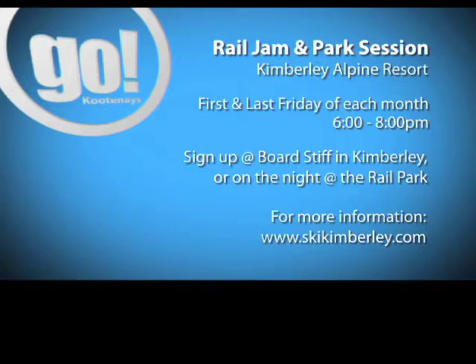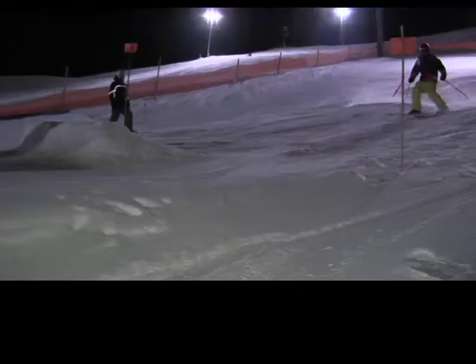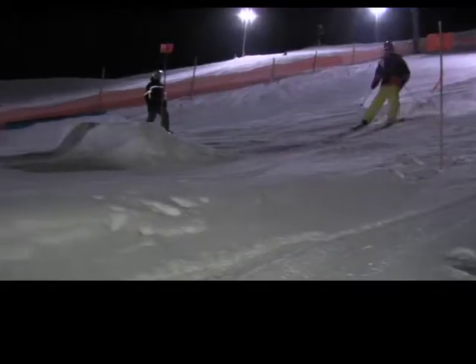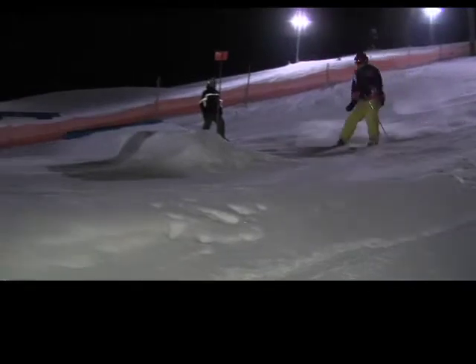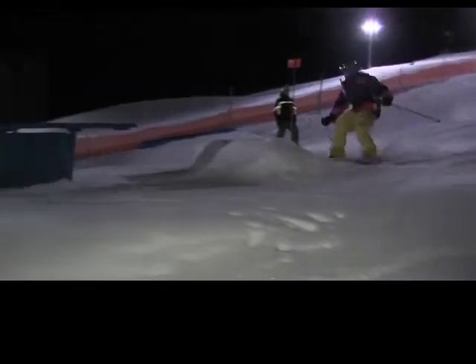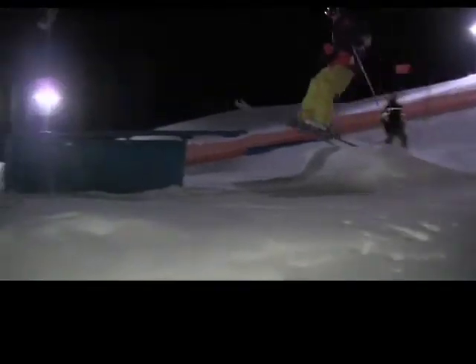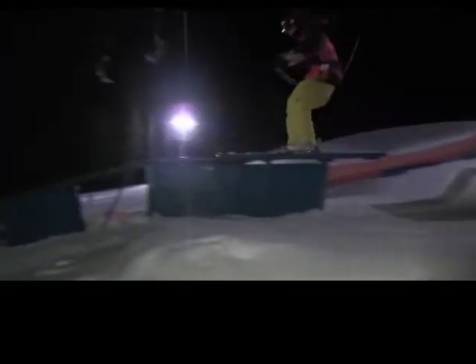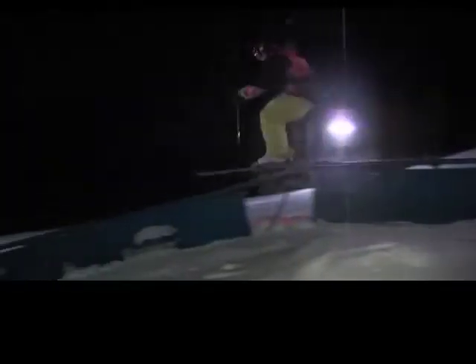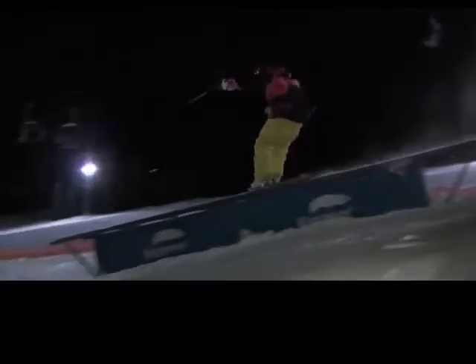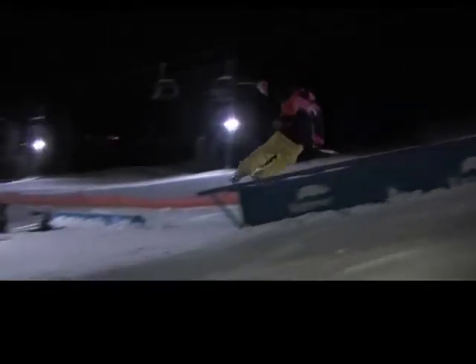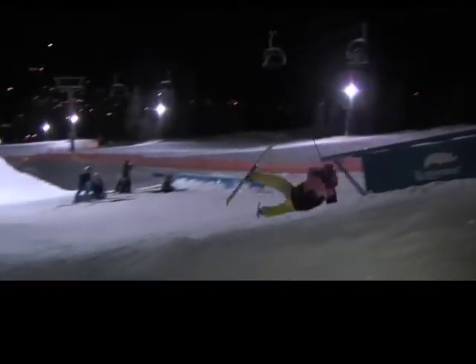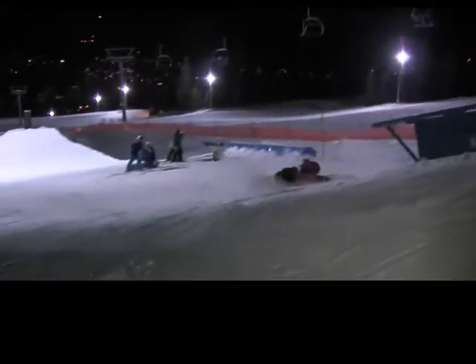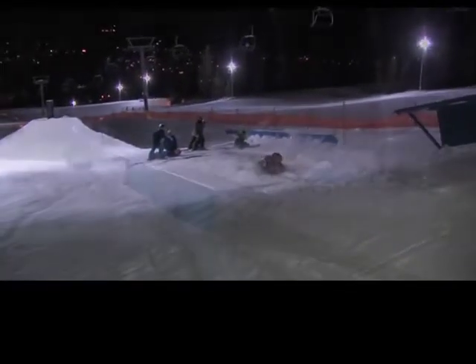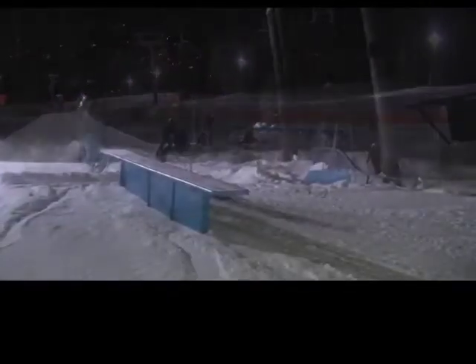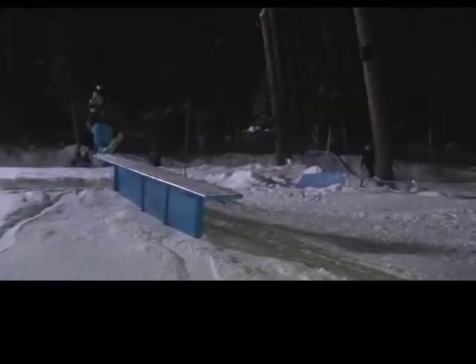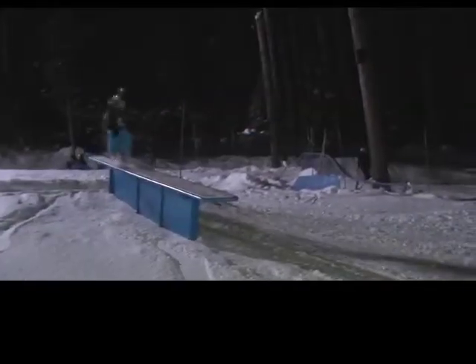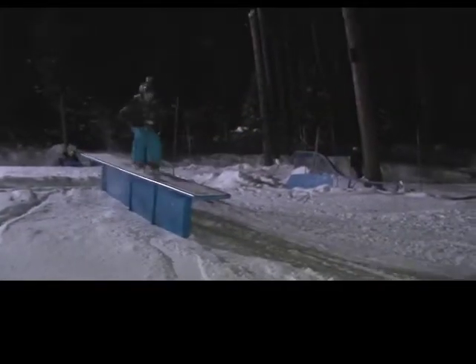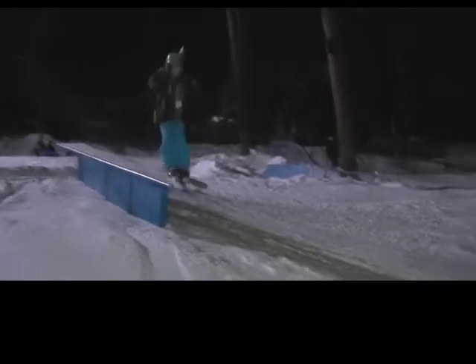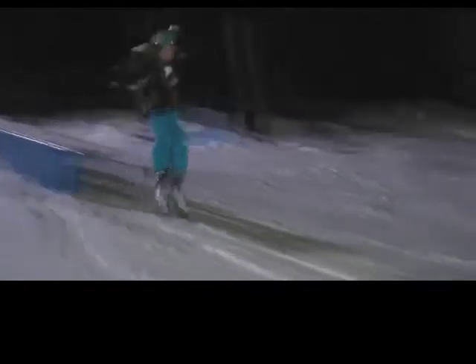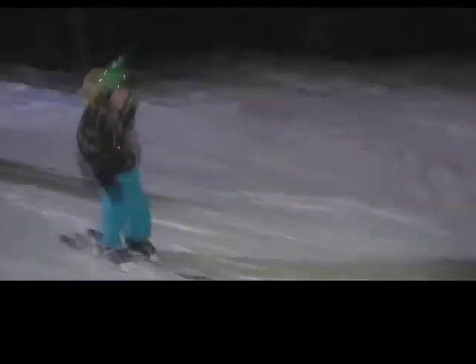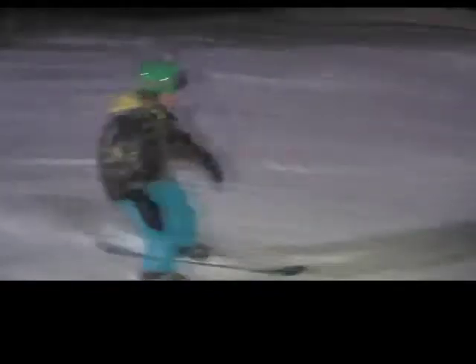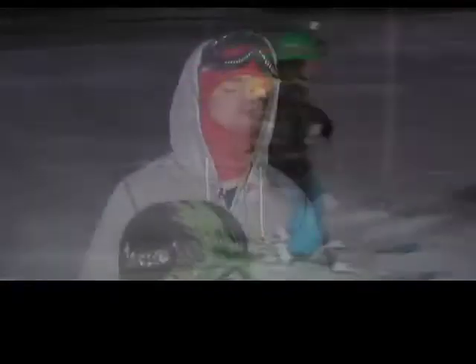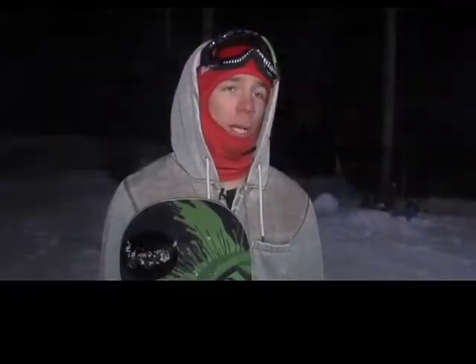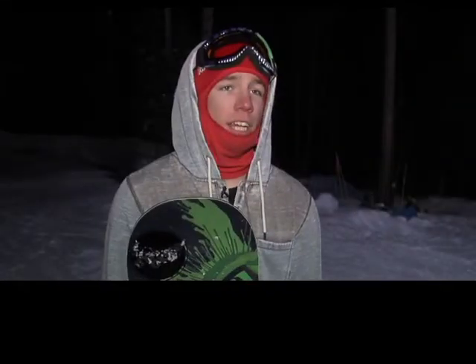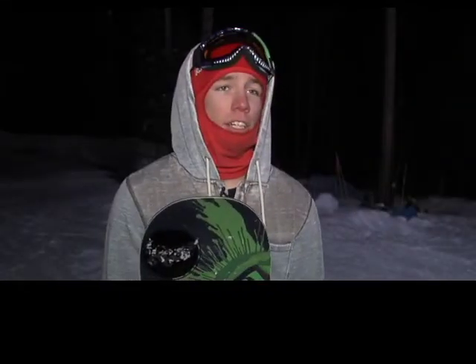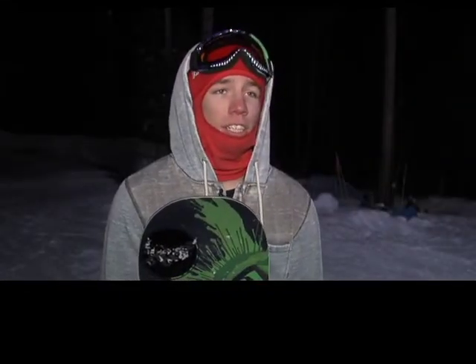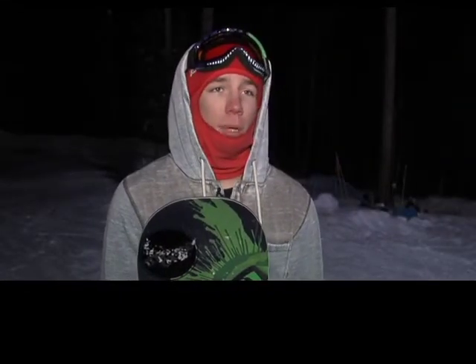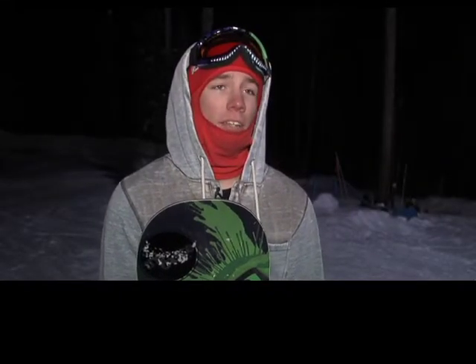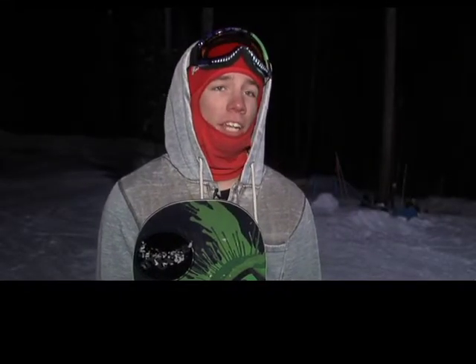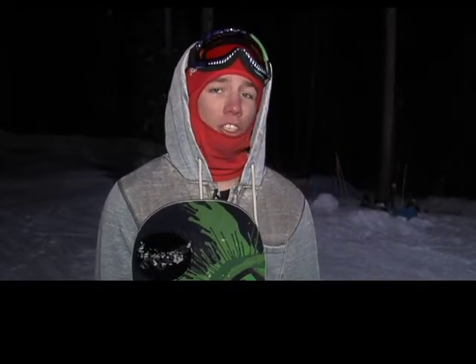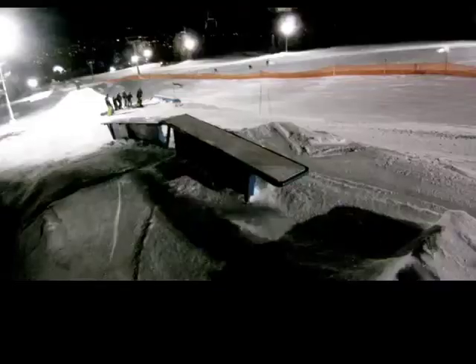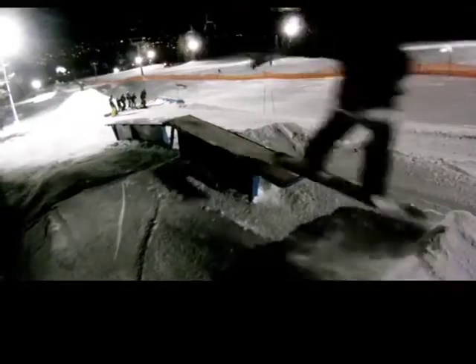And while it might look a little tricky for some, with a few pointers, you might just make it. A lot of just balance, mostly, and just keeping your weight centred, knees bent, and just being prepared.